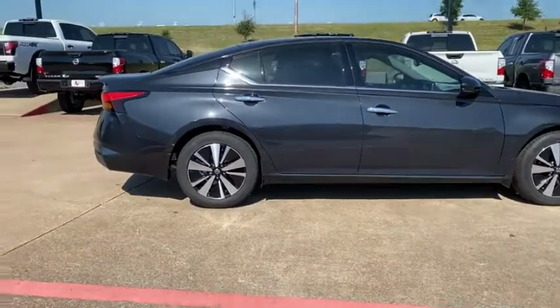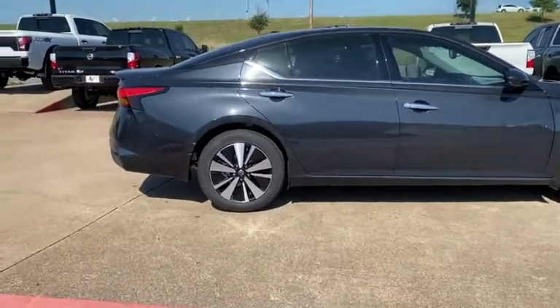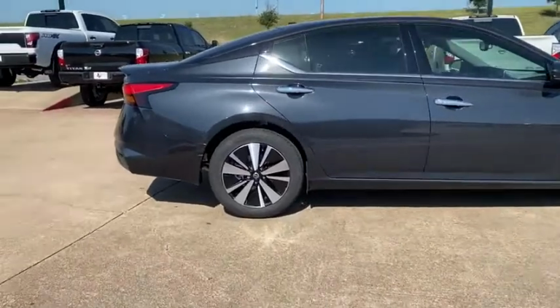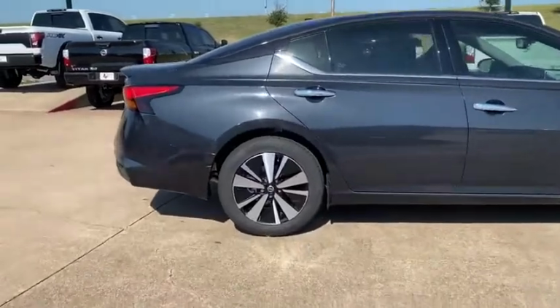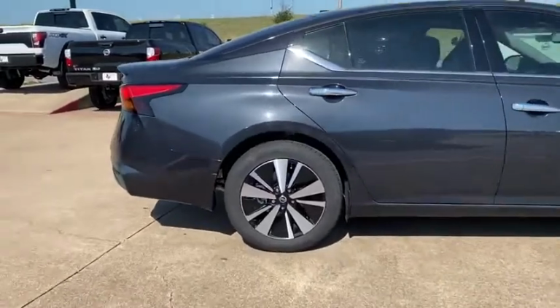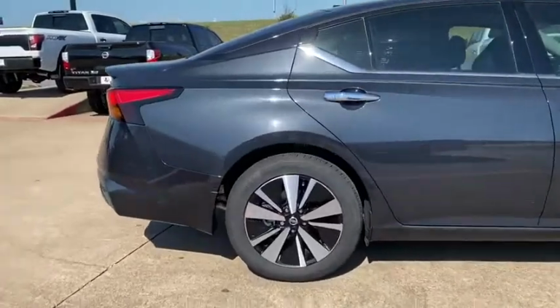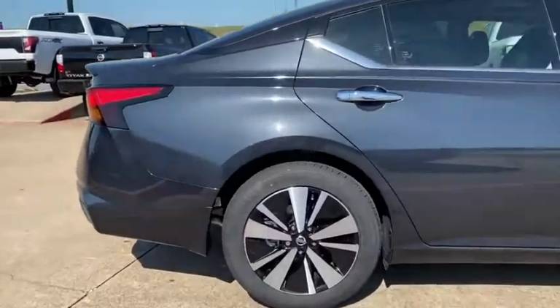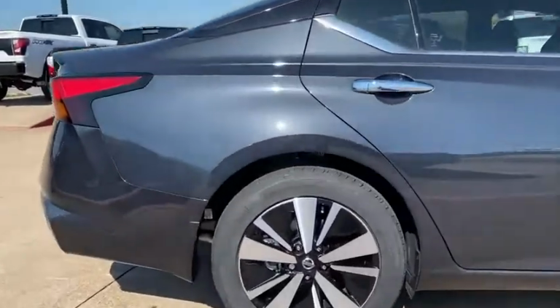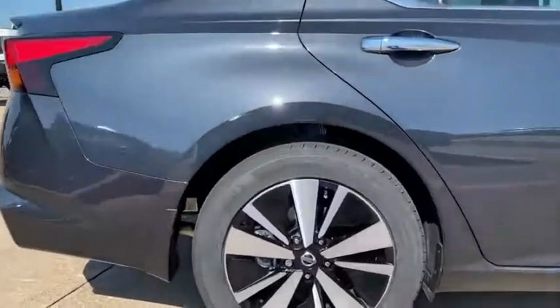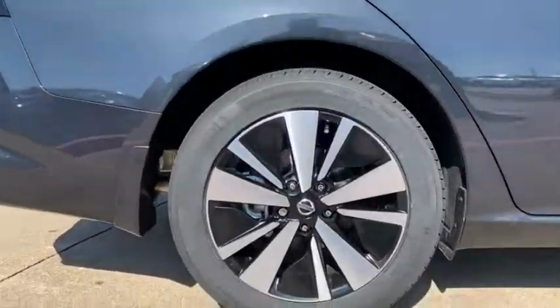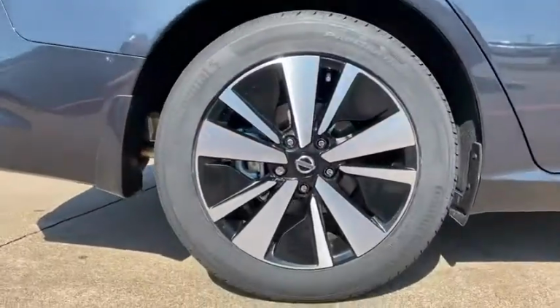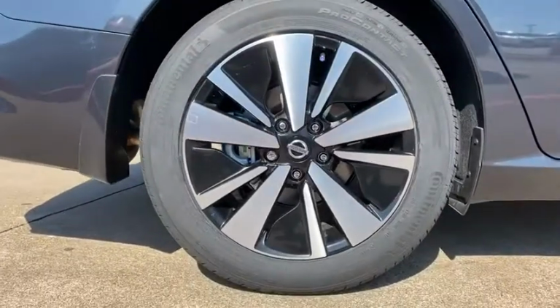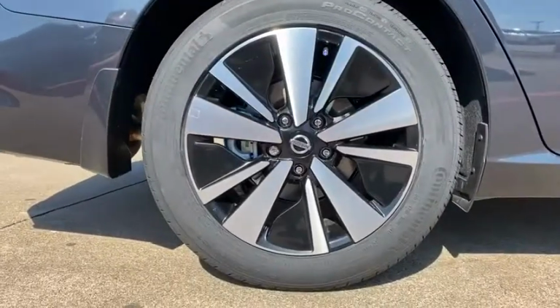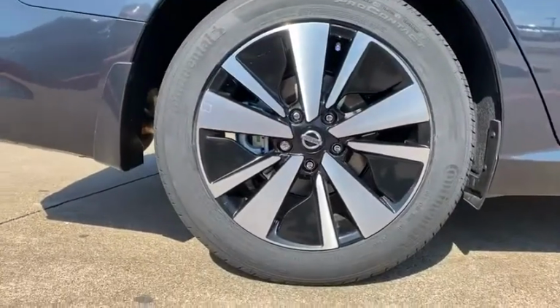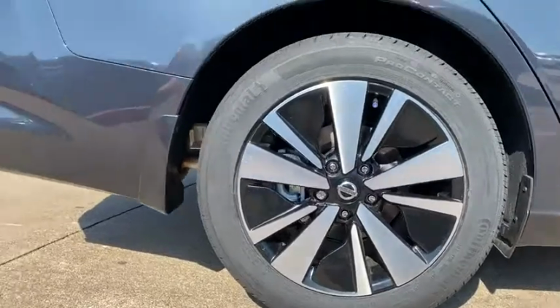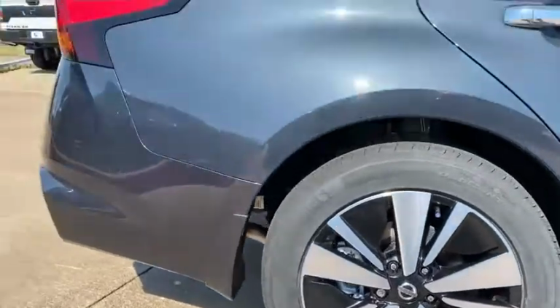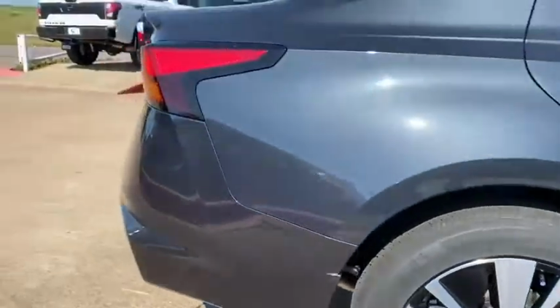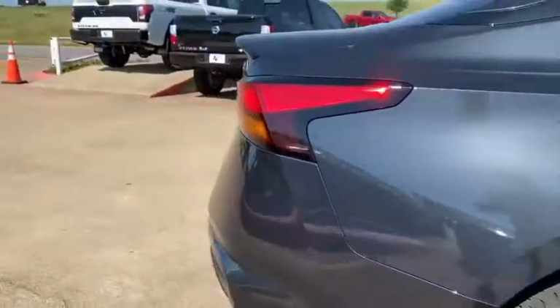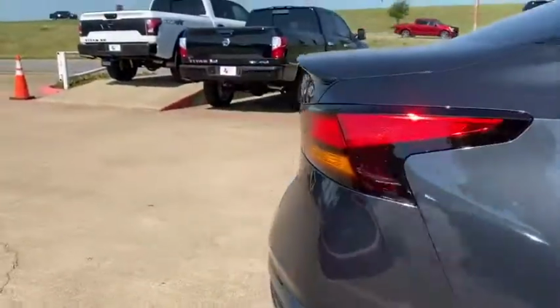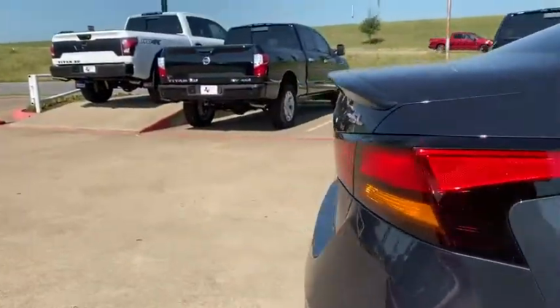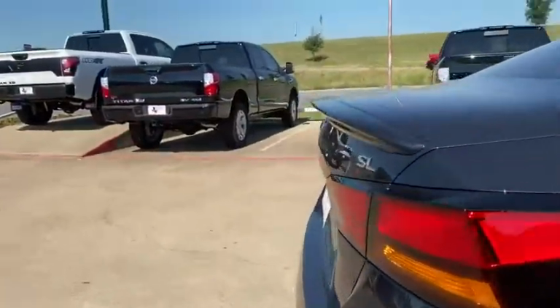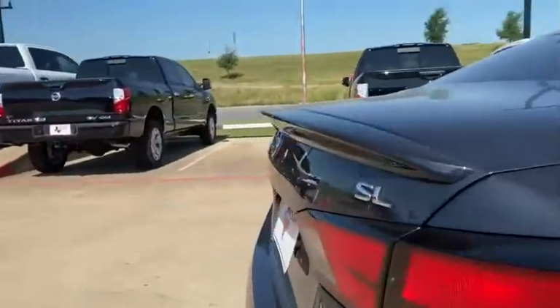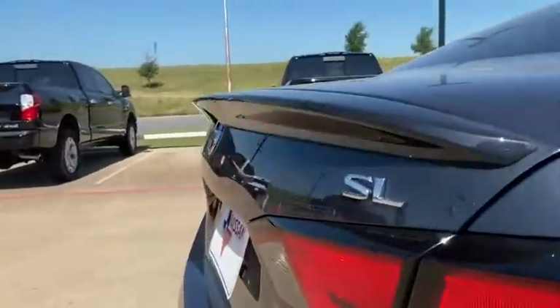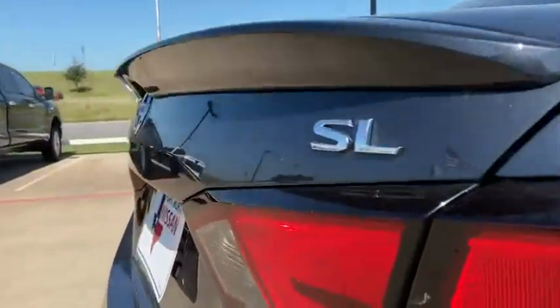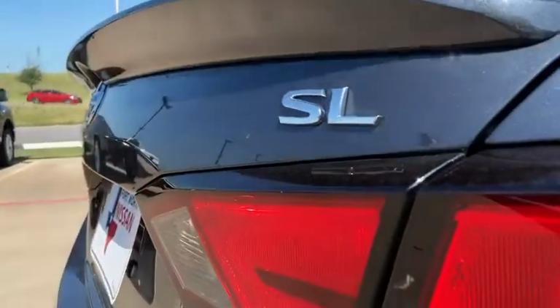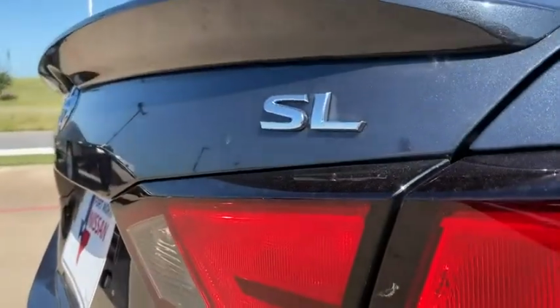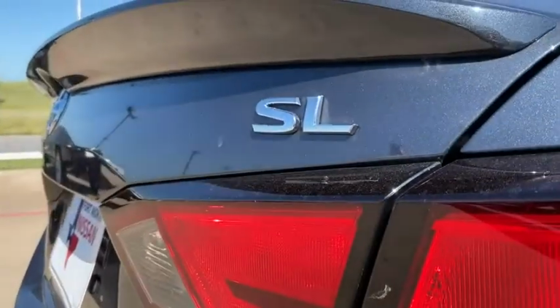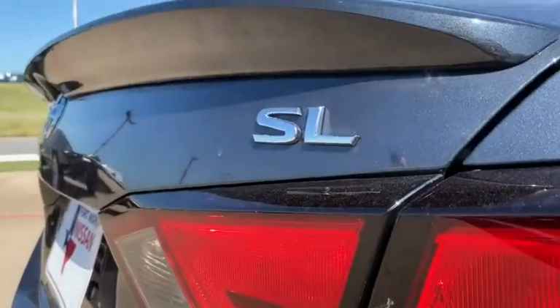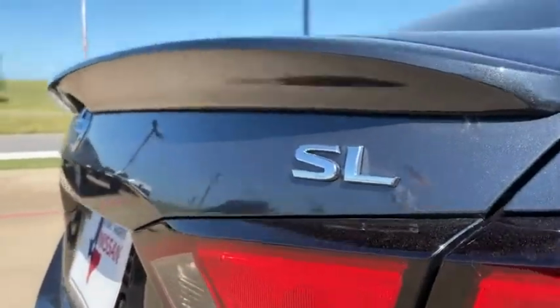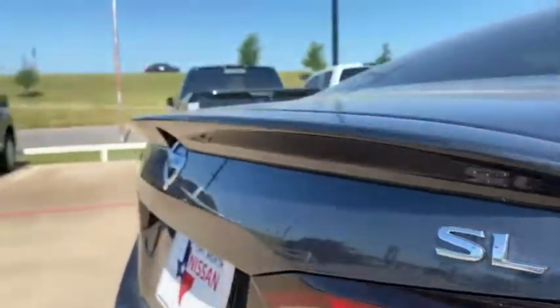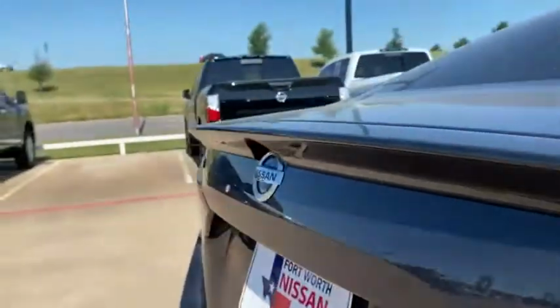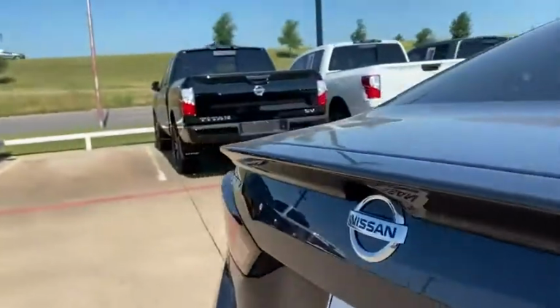Power steering, four-wheel disc brakes, compass, heated front seats, fog lights, rear window defroster, heated steering wheel, security system.